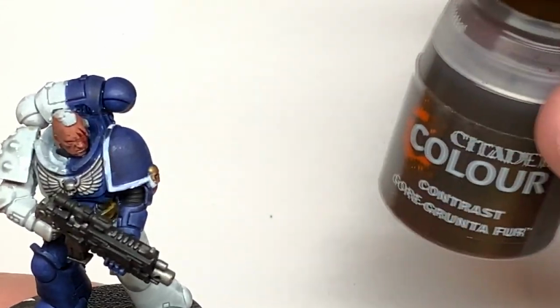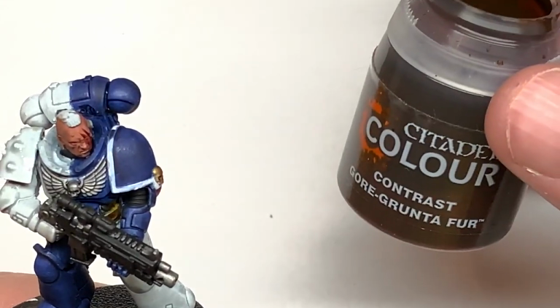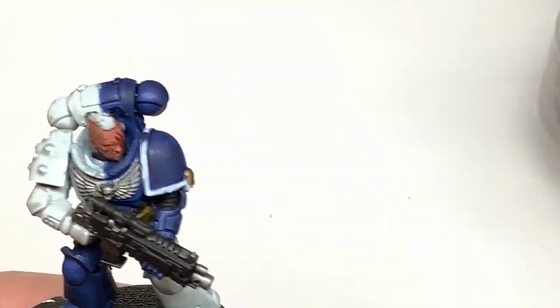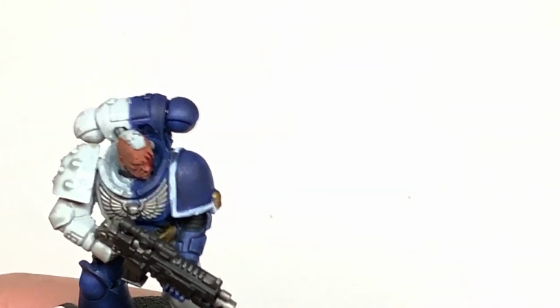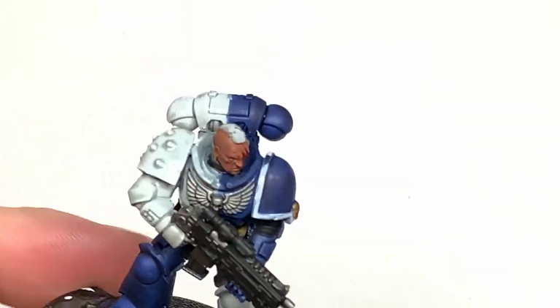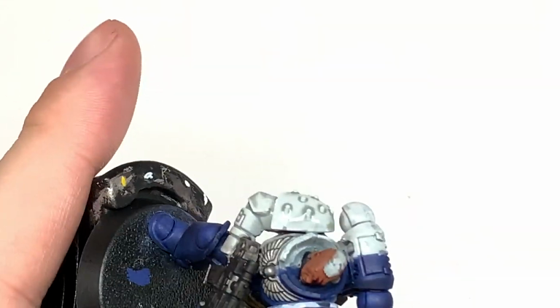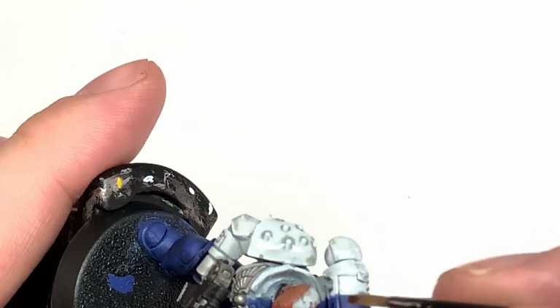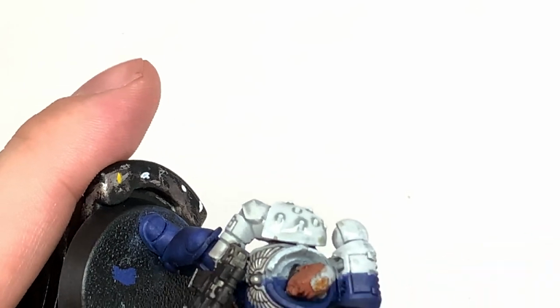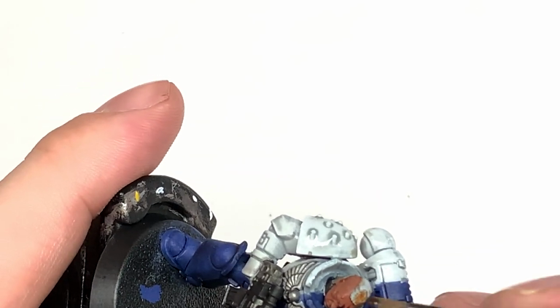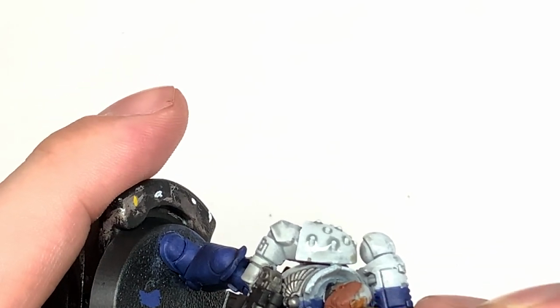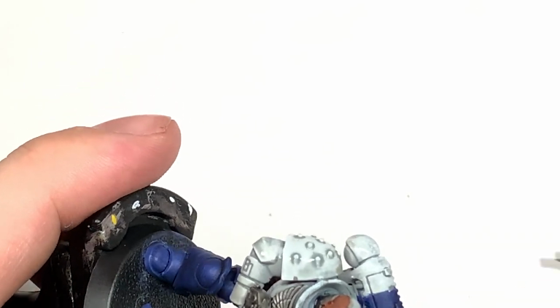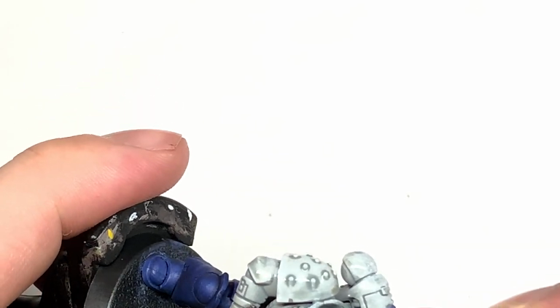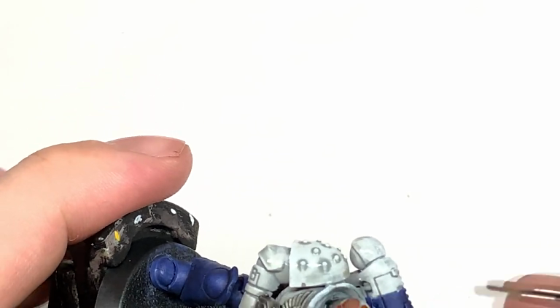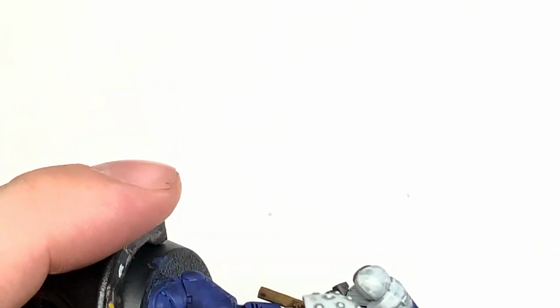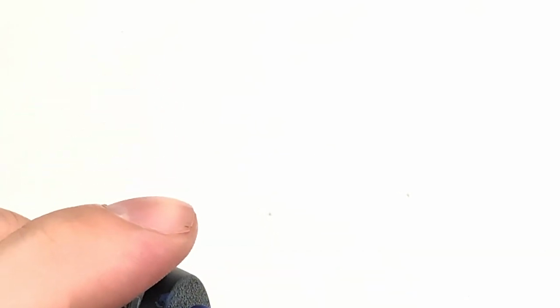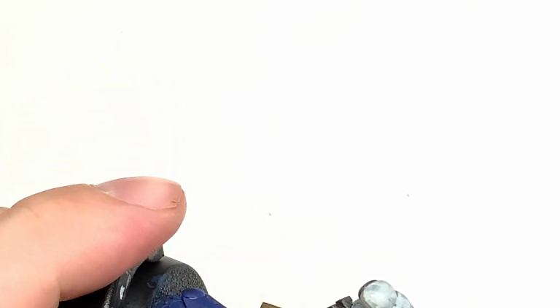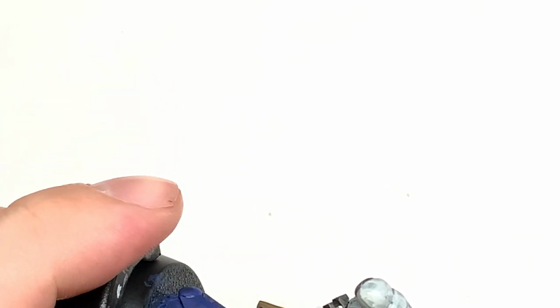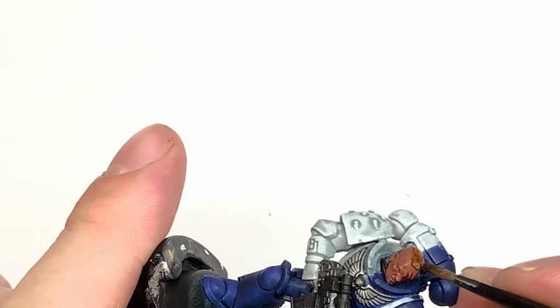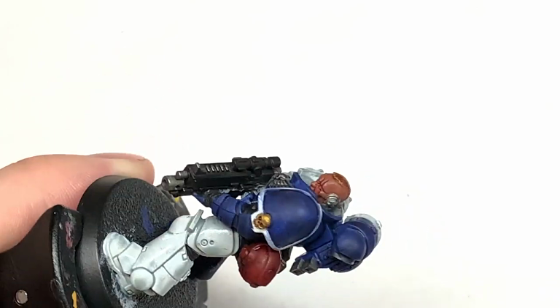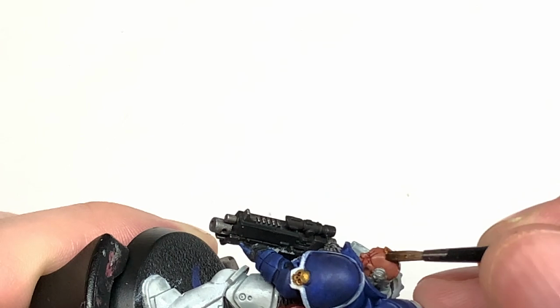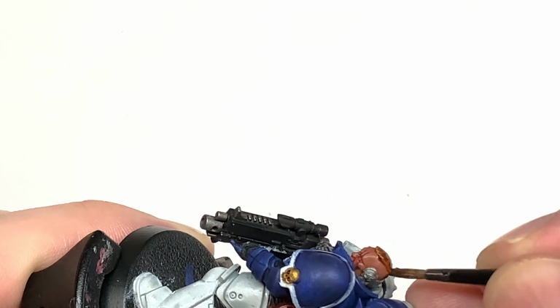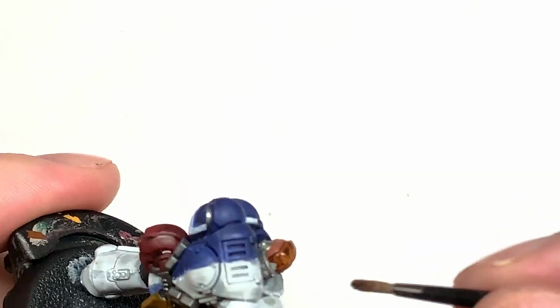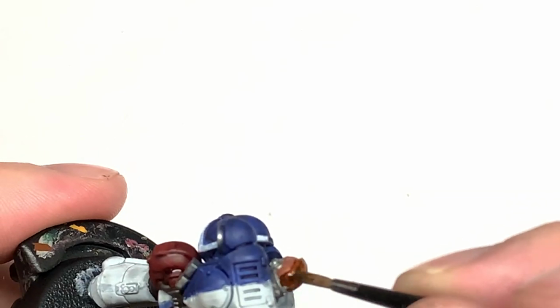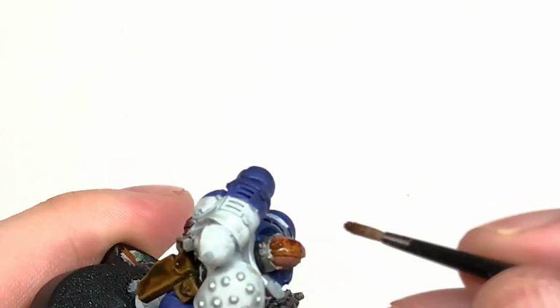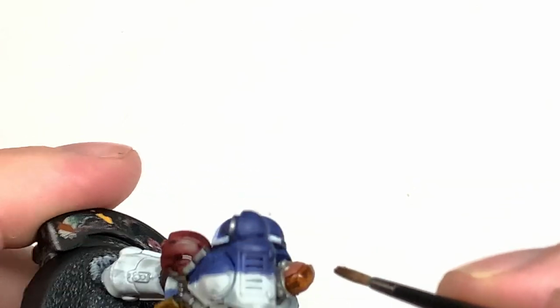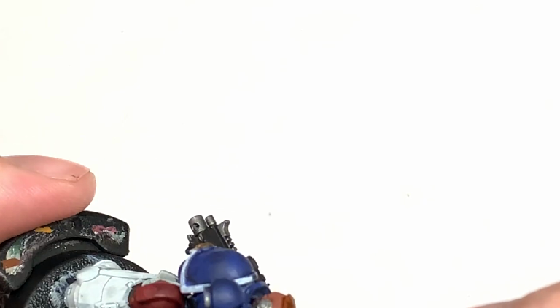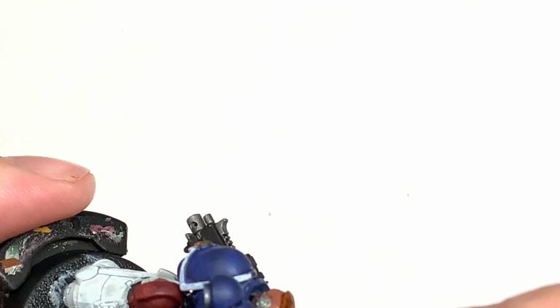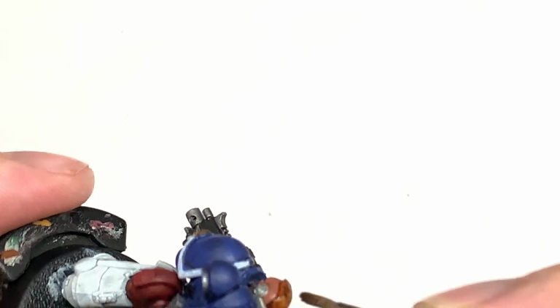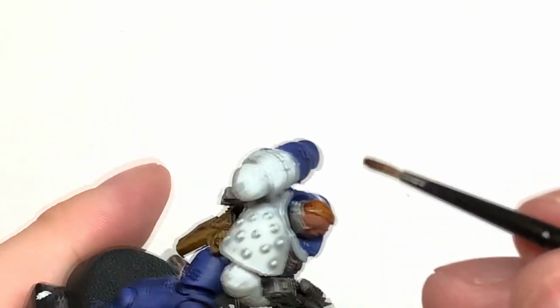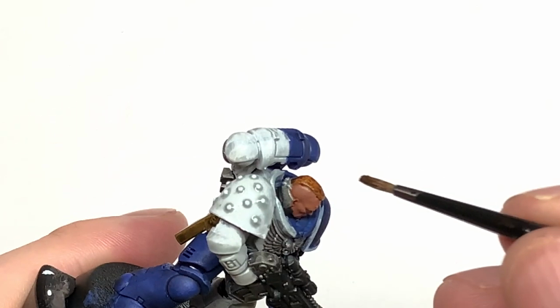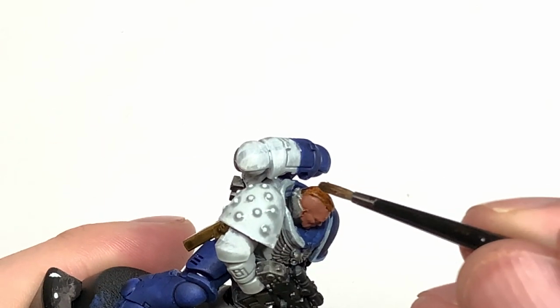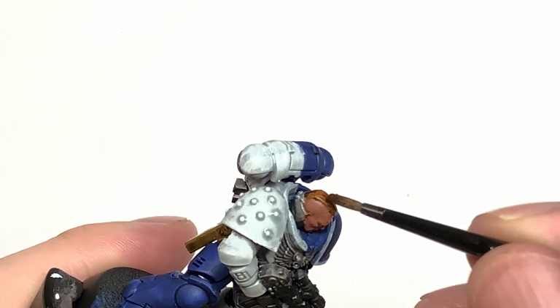I'm just going to do a little bit of Citadel Gore-Grunta Fur Contrast on his hair. A quick and easy way of doing that.